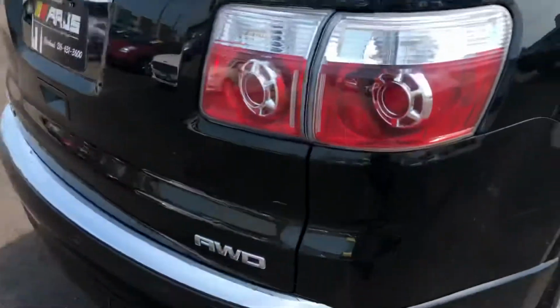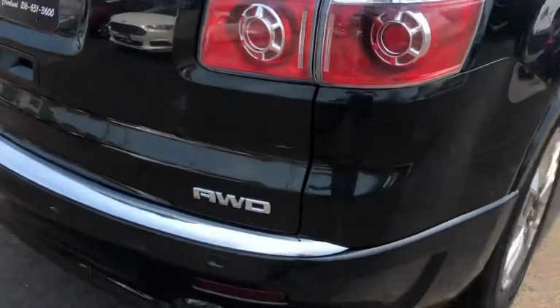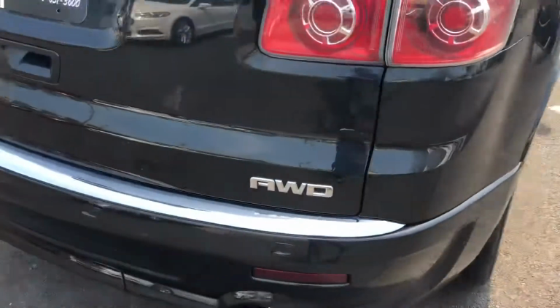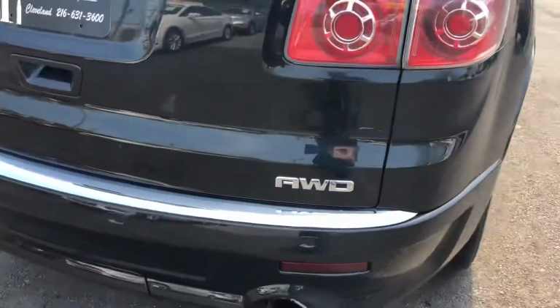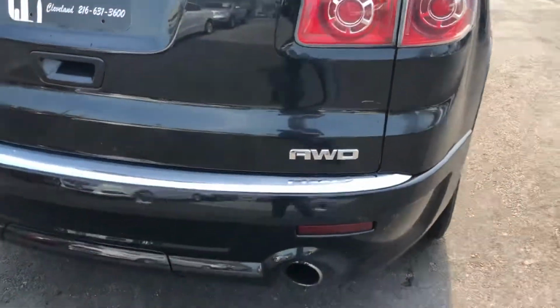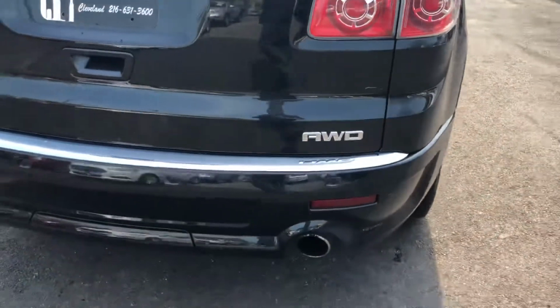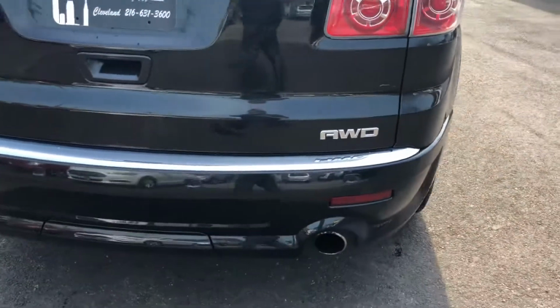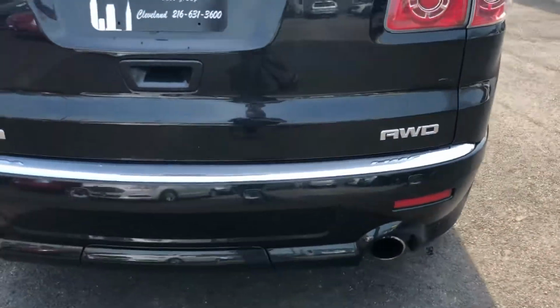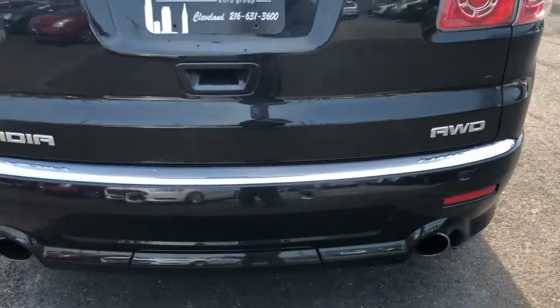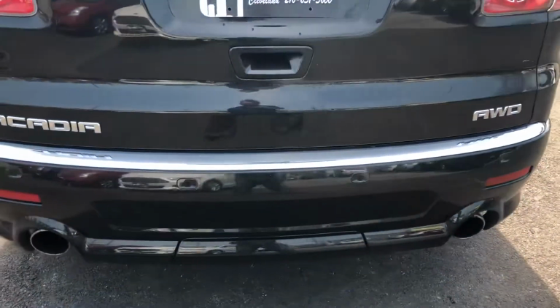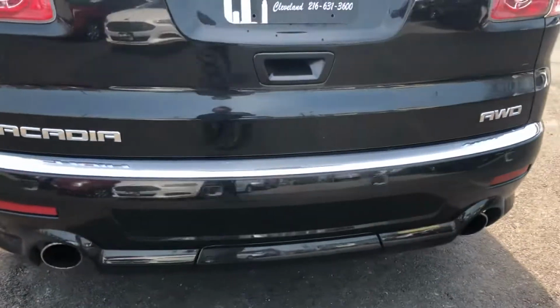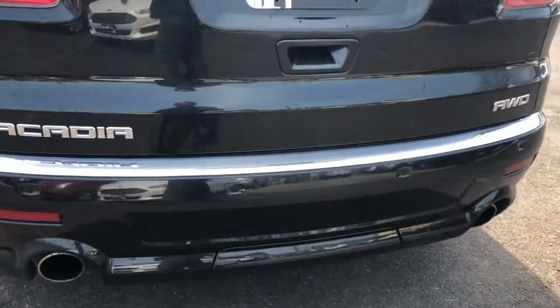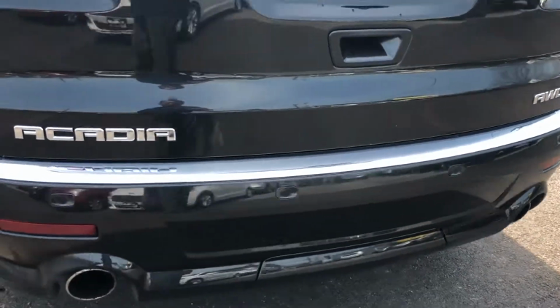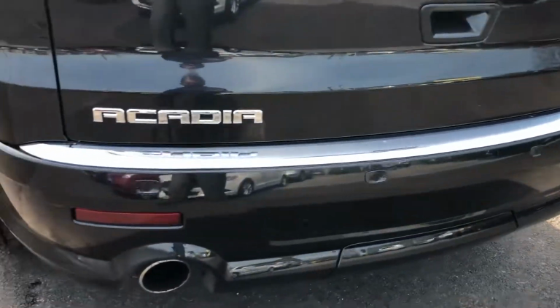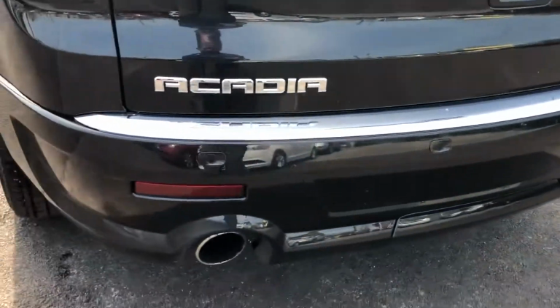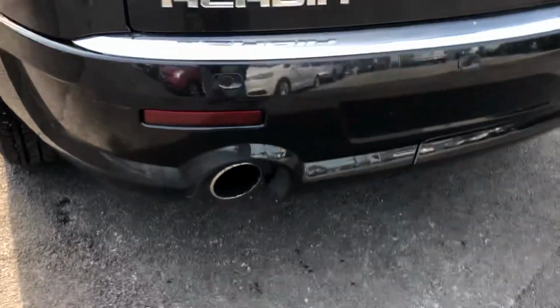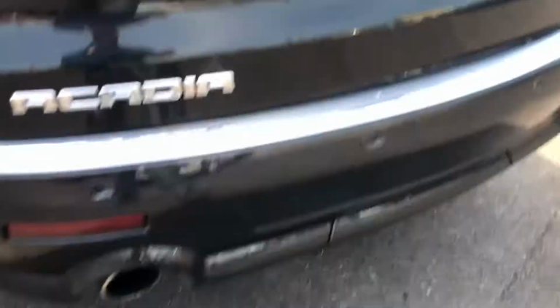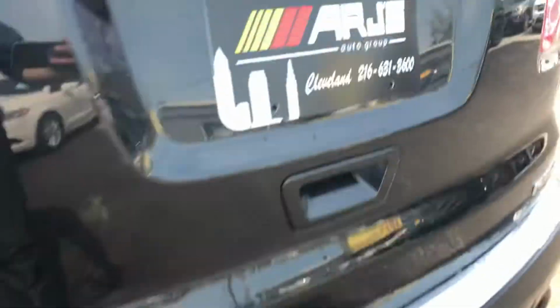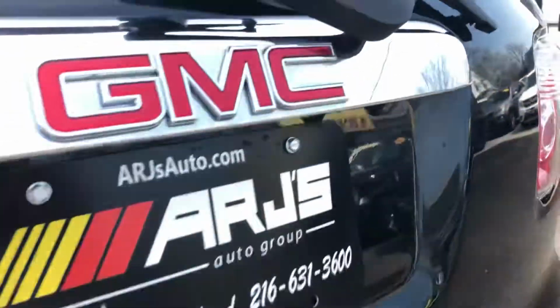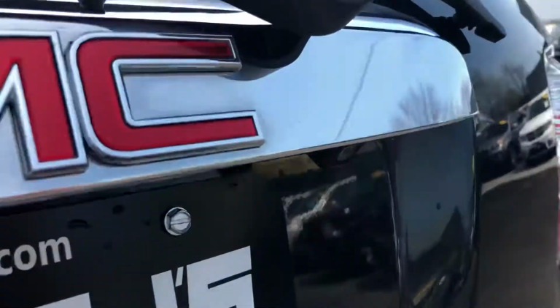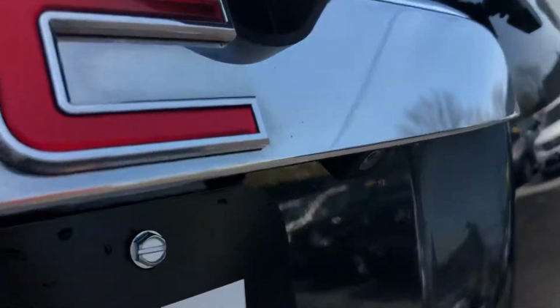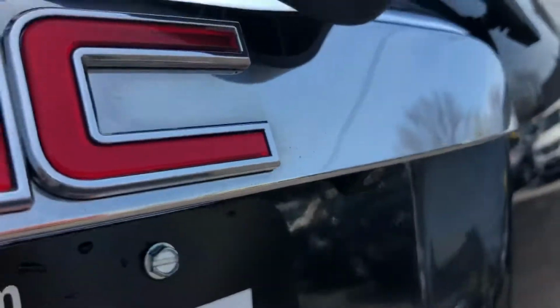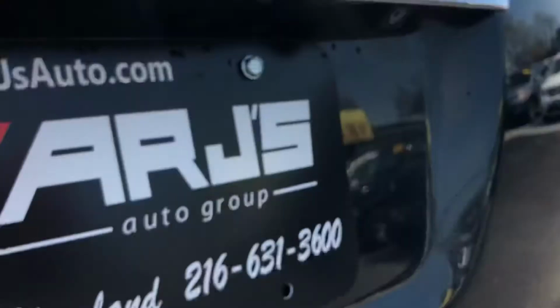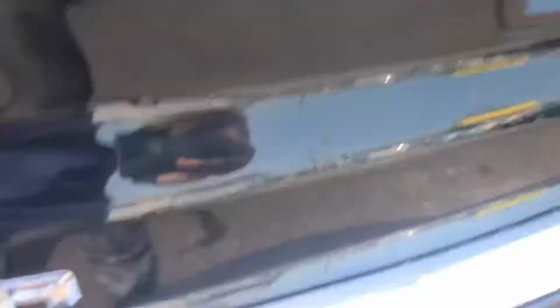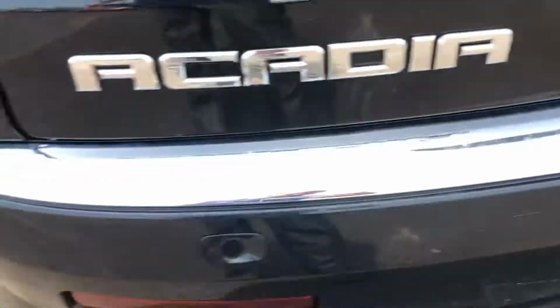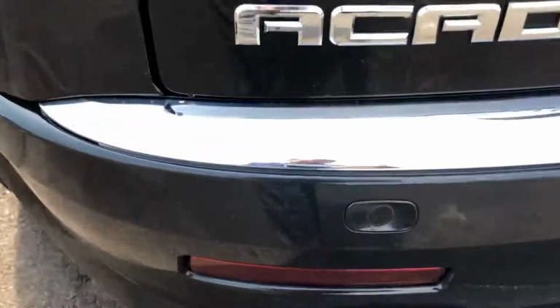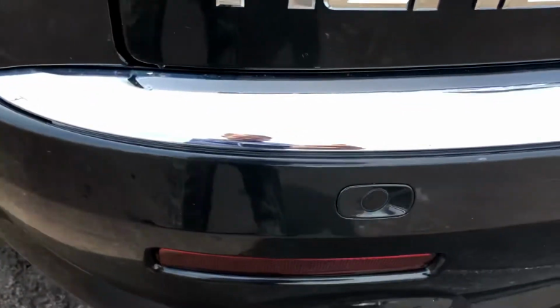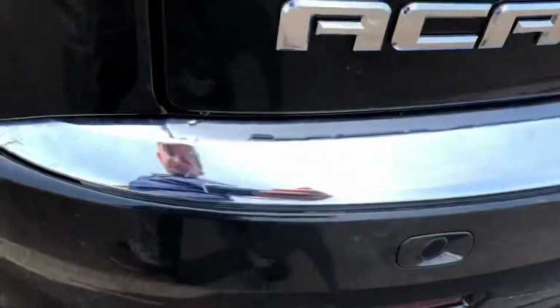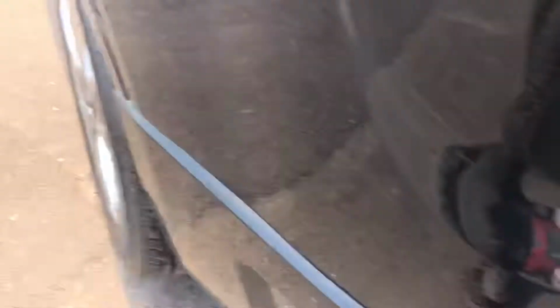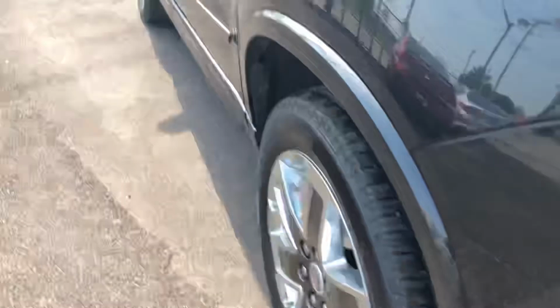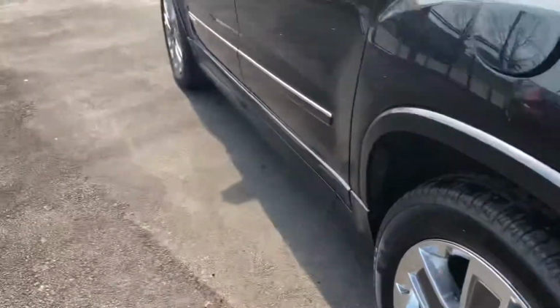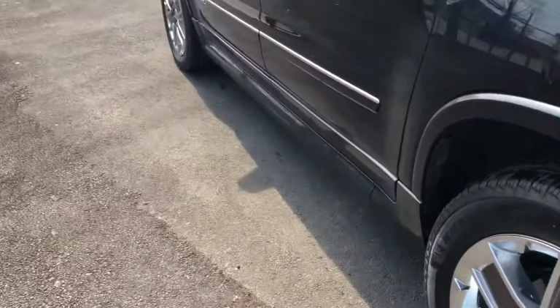All-wheel drive is automatic, requires no interaction. You have the rear sensors, dual exhaust. It does have a backup camera in addition to the radar sensors that beep when you get close to something.